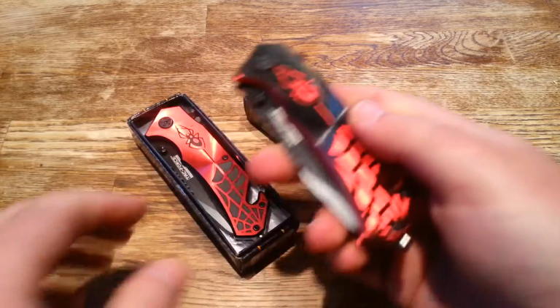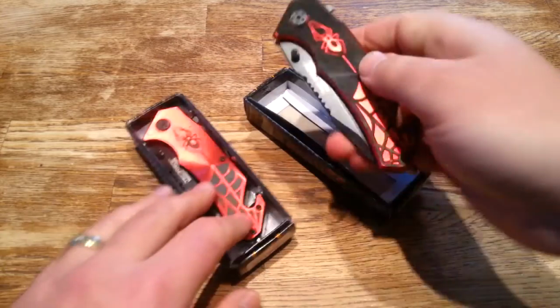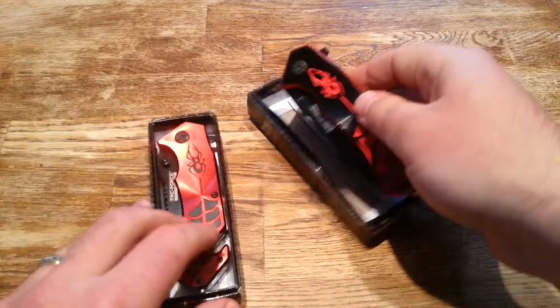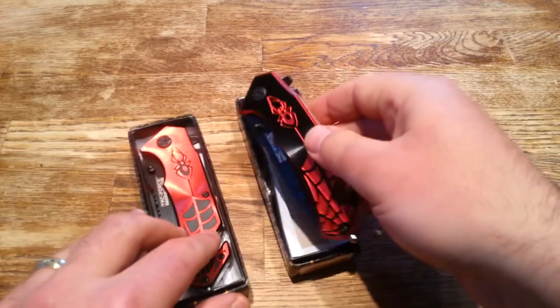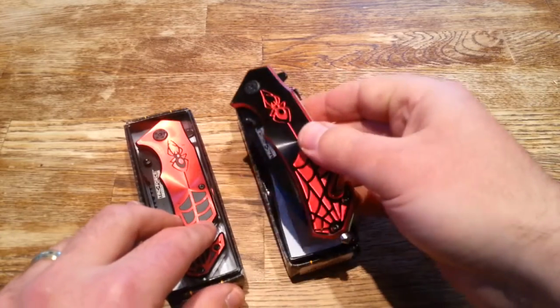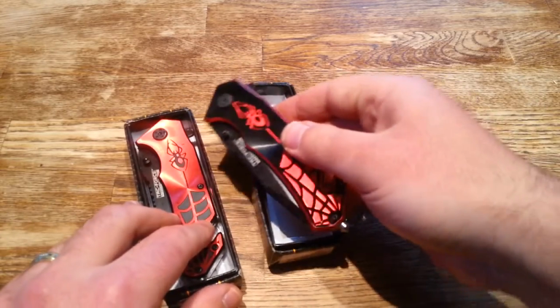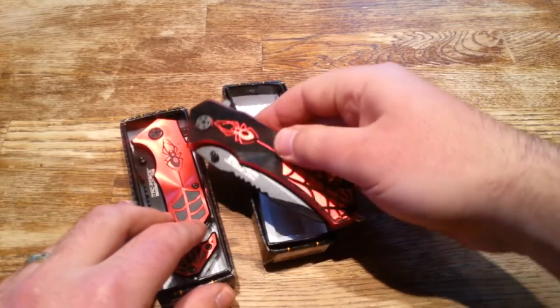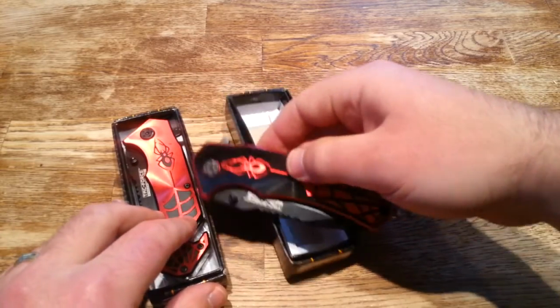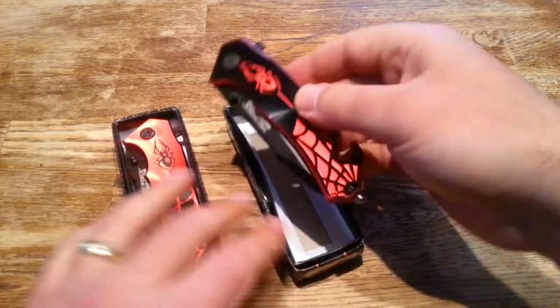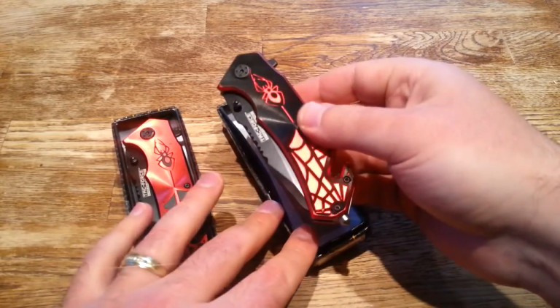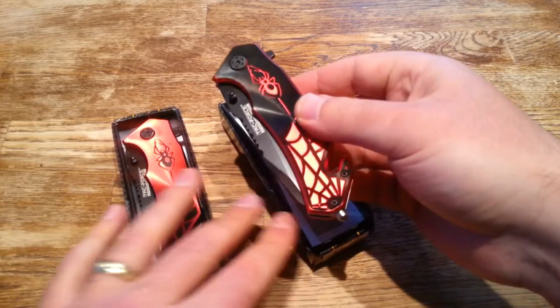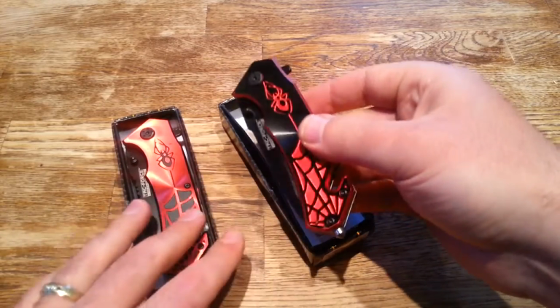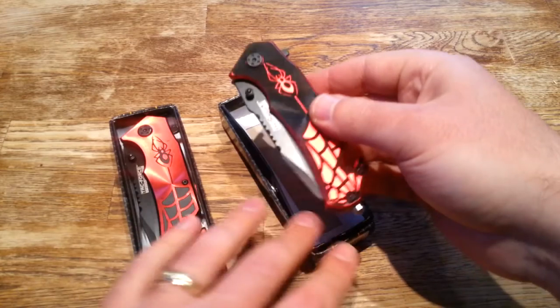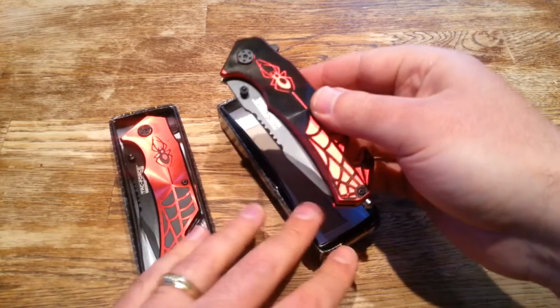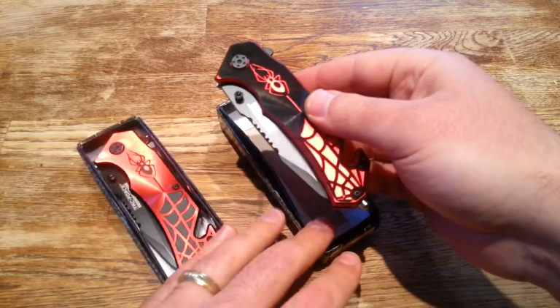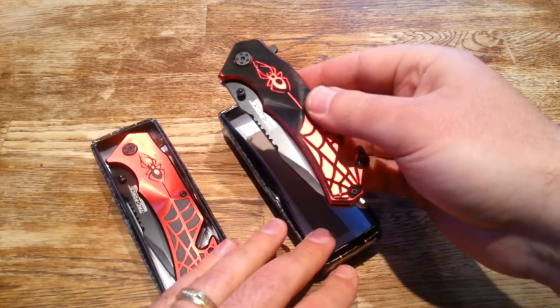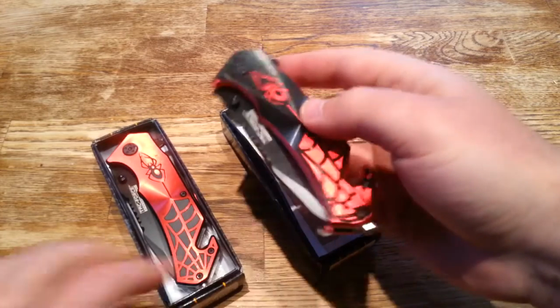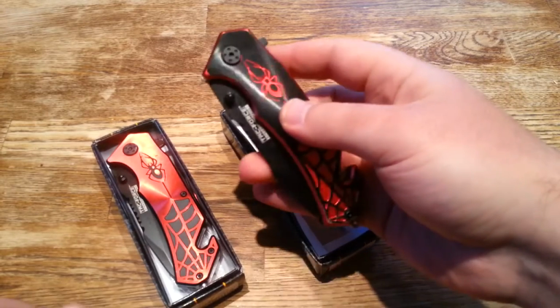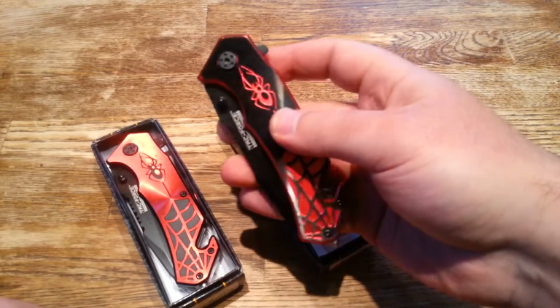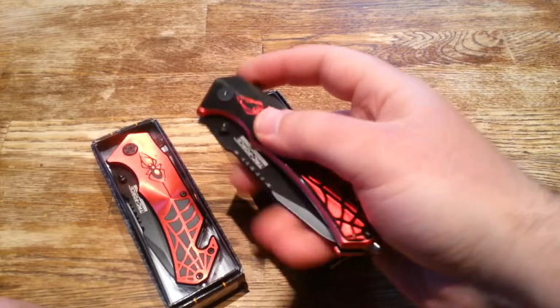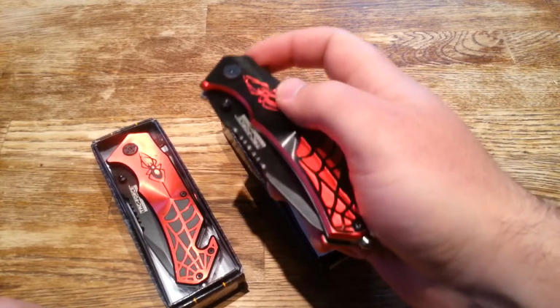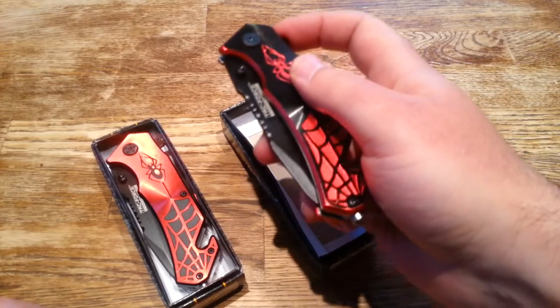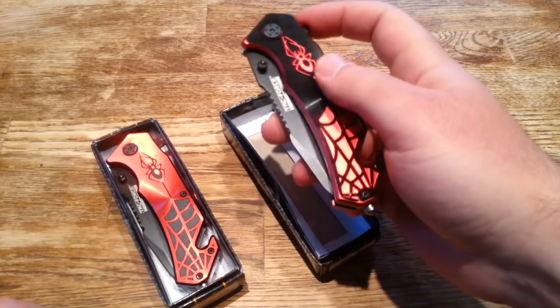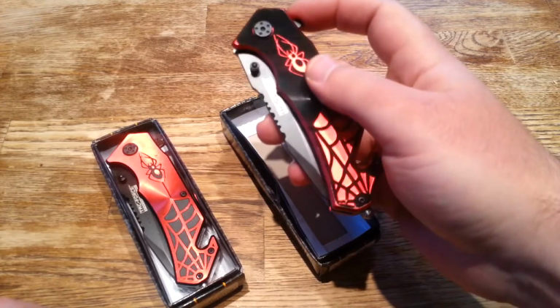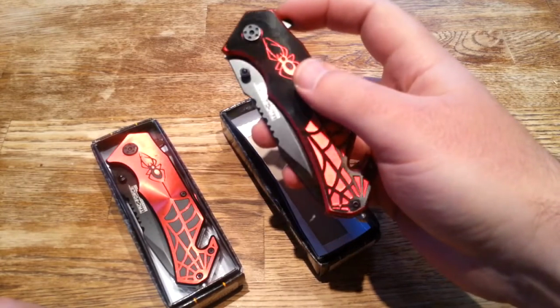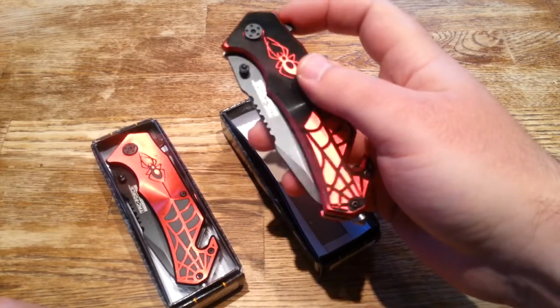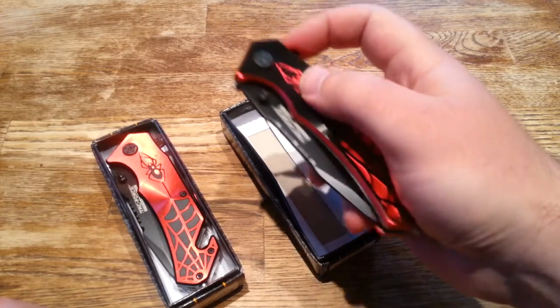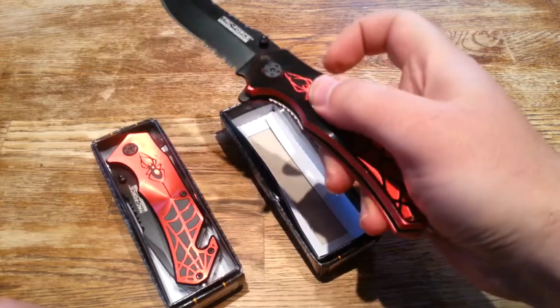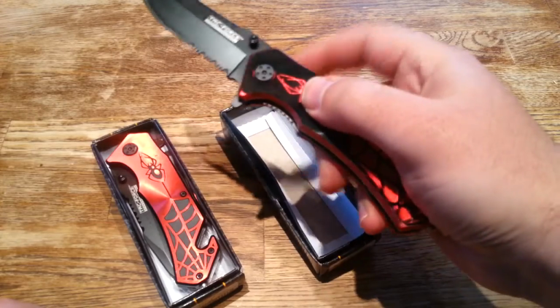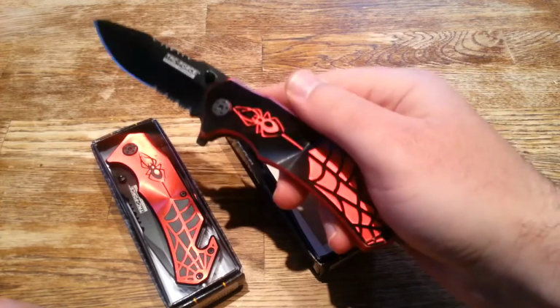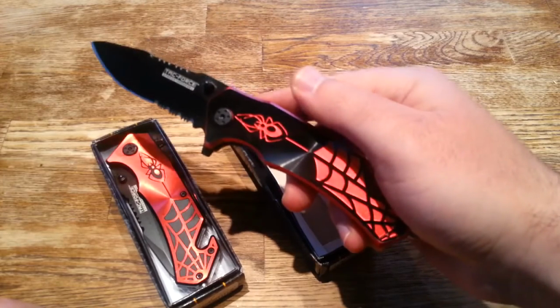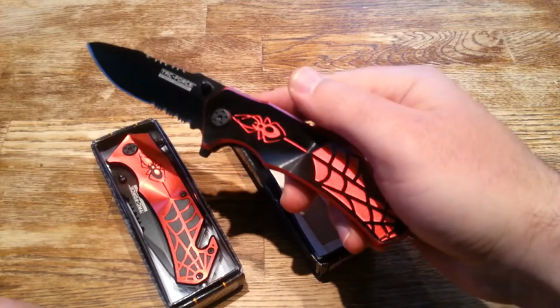These are my favorite colors. It also comes in blue and I think rainbow and green and a few other colors. But to be honest, with Spider-Man, you've got to stick with black and red.